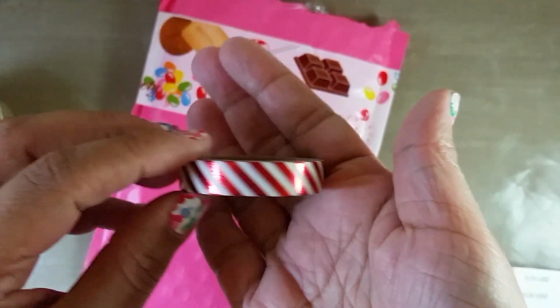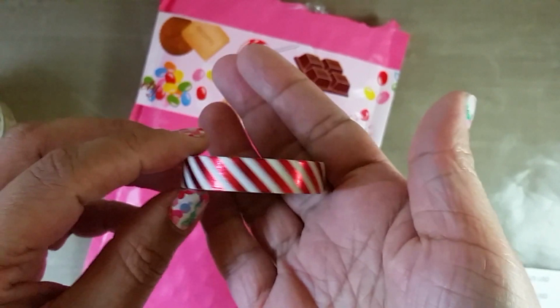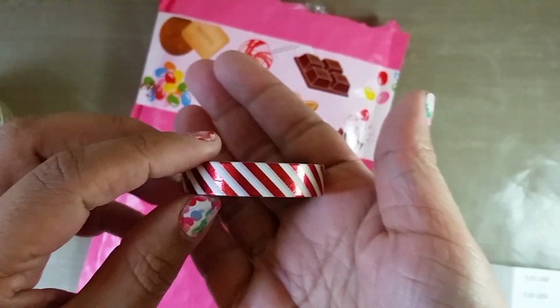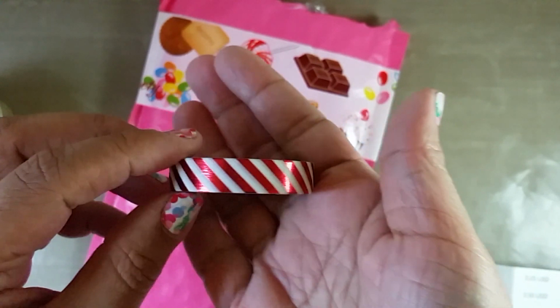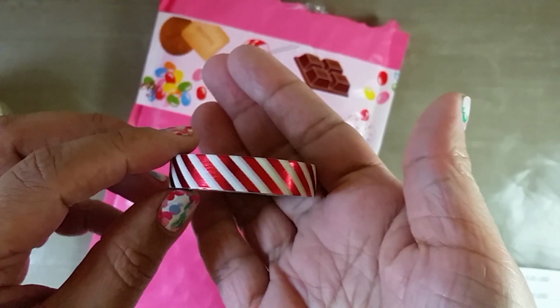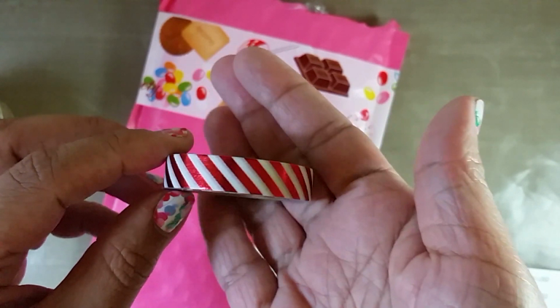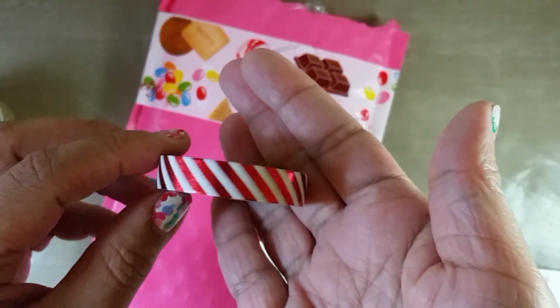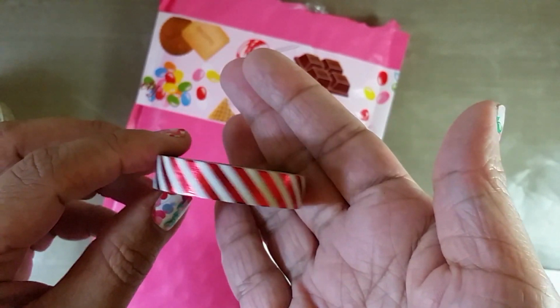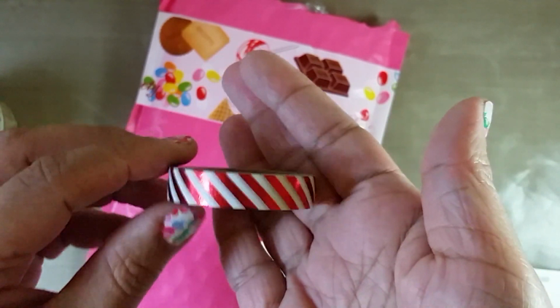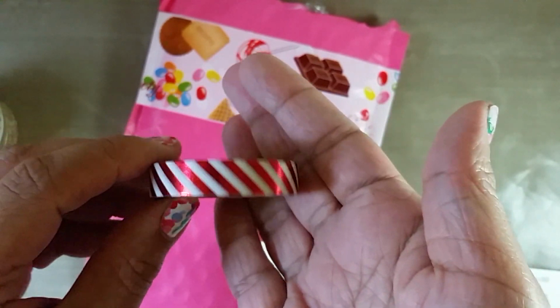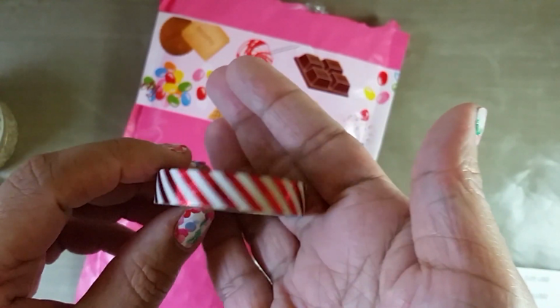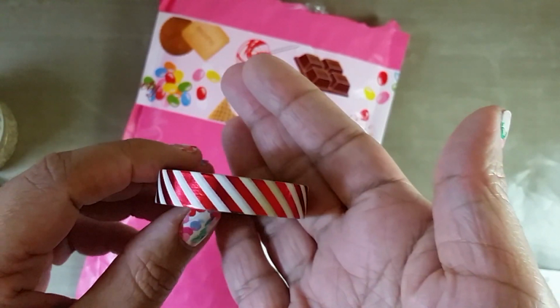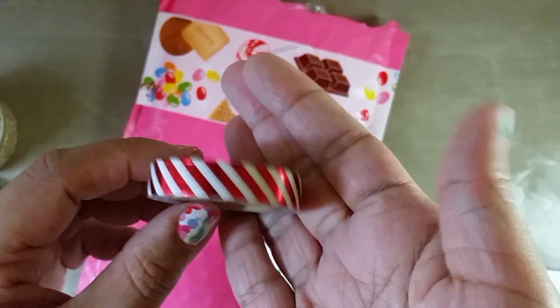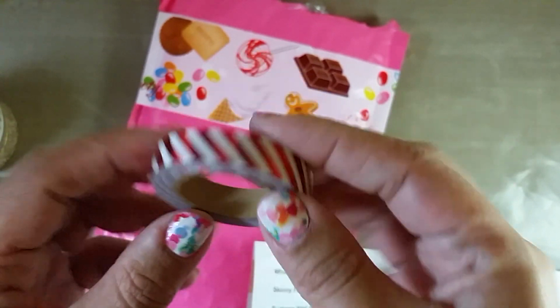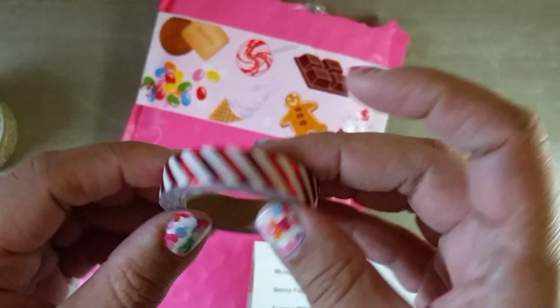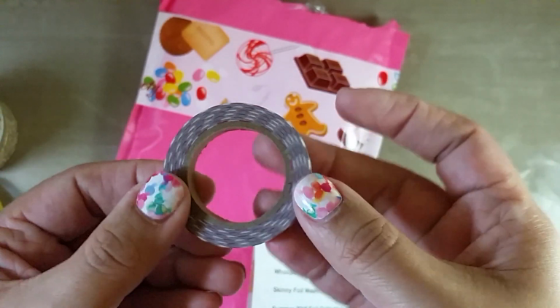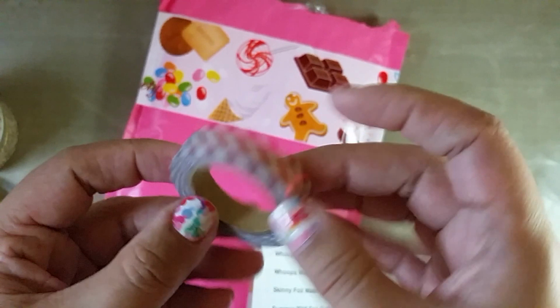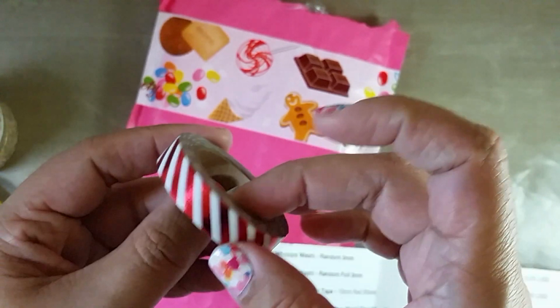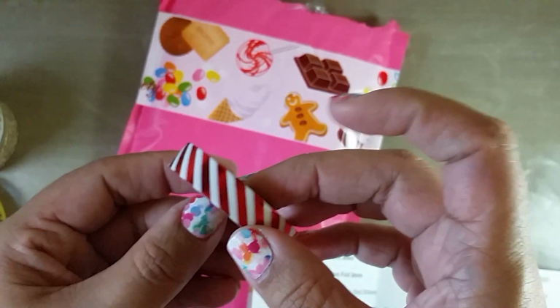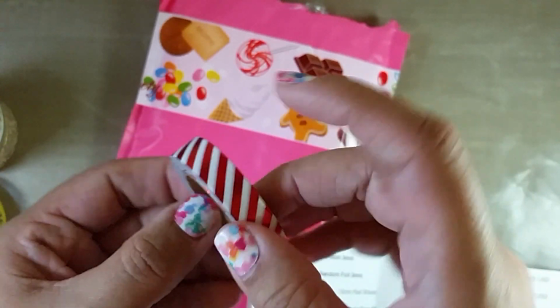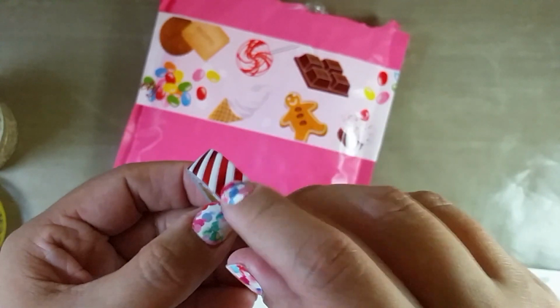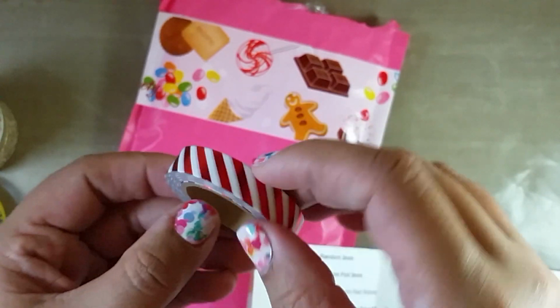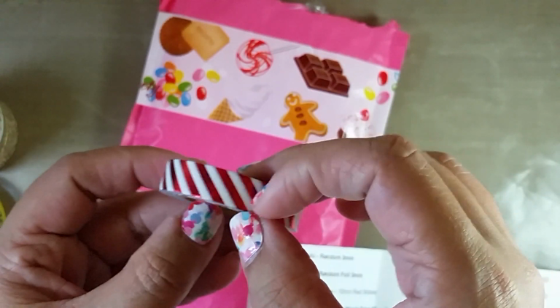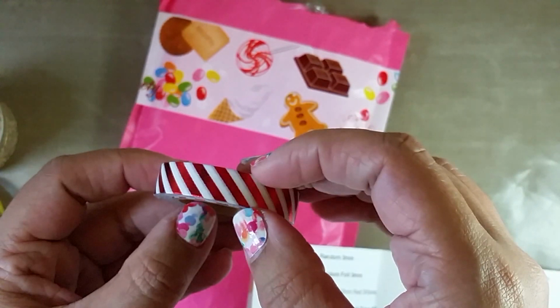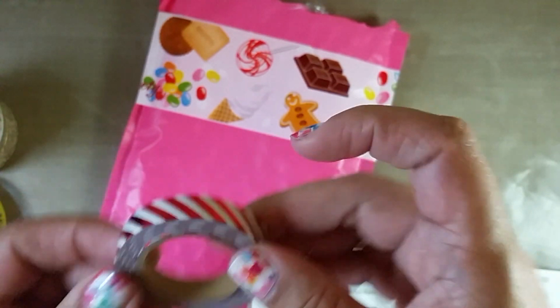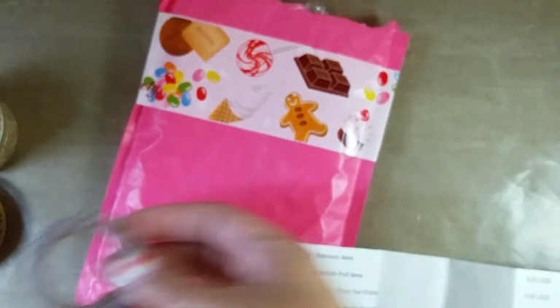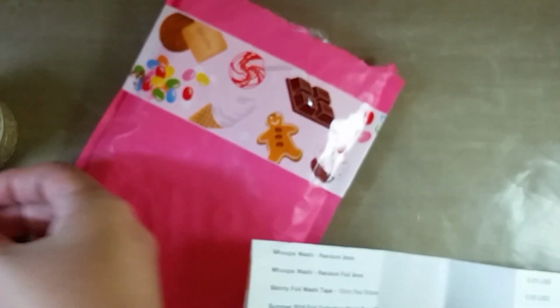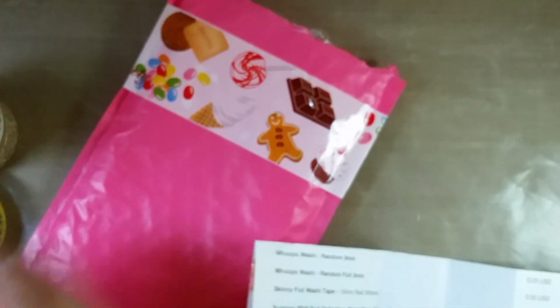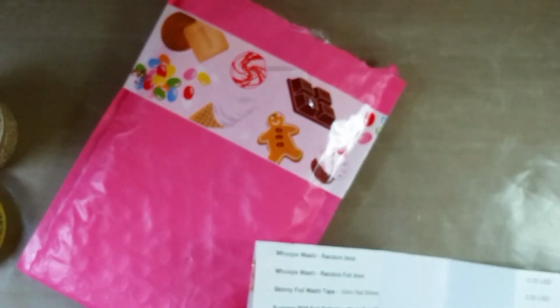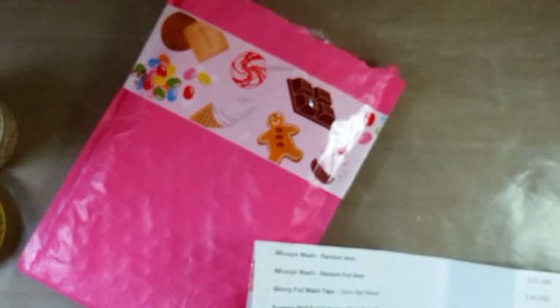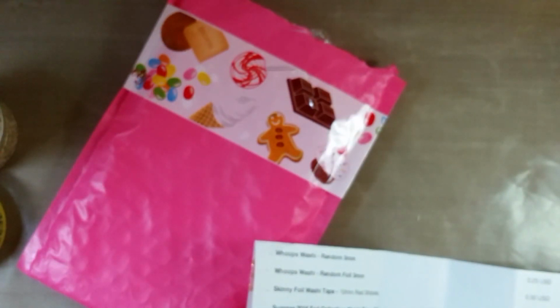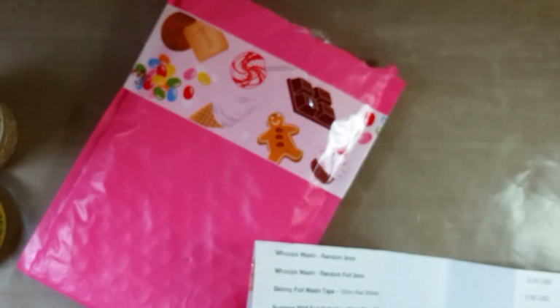This red candy striped foil one is really pretty. The camera doesn't show it well, but it's red with gold foil stripes. This was on clearance for a dollar, and she had it in different widths, so that was cool.